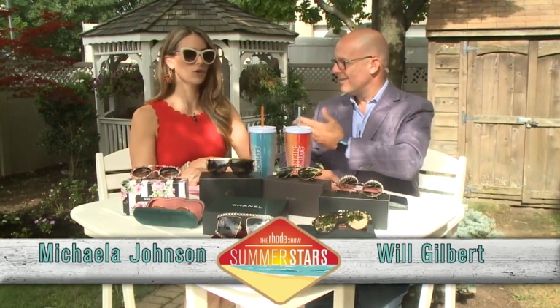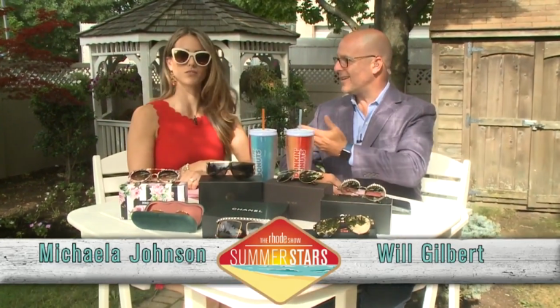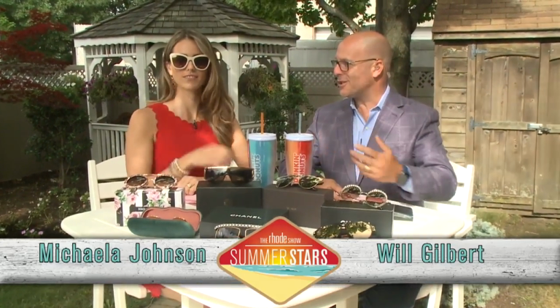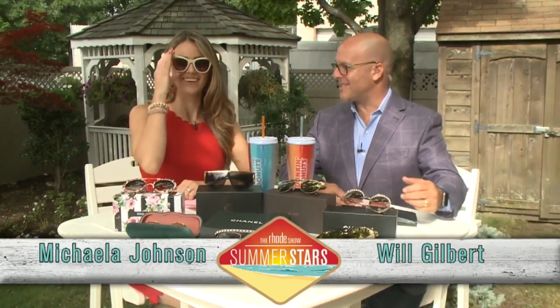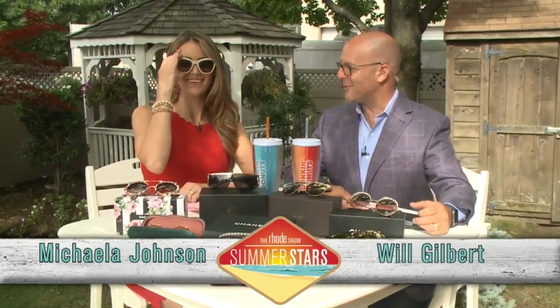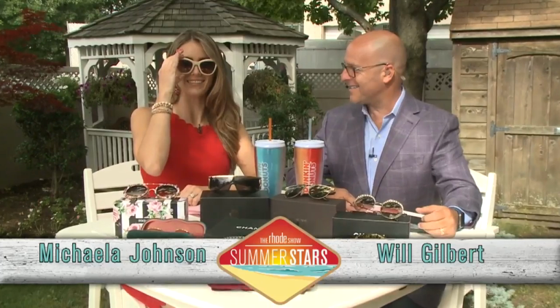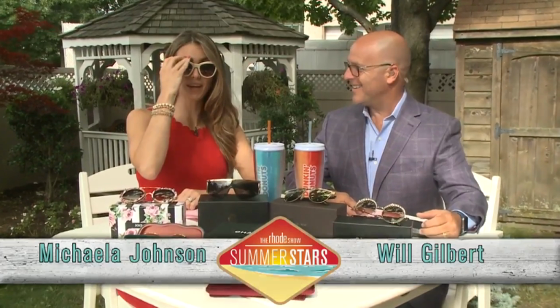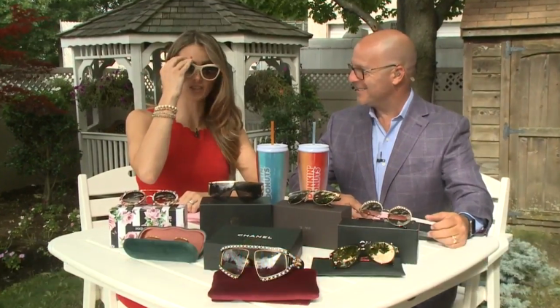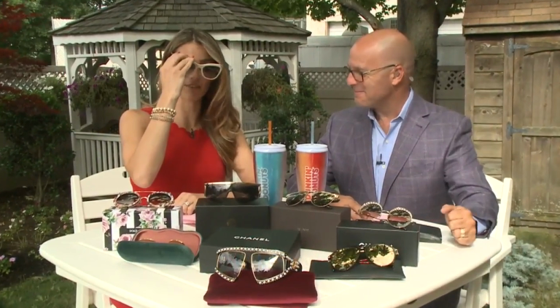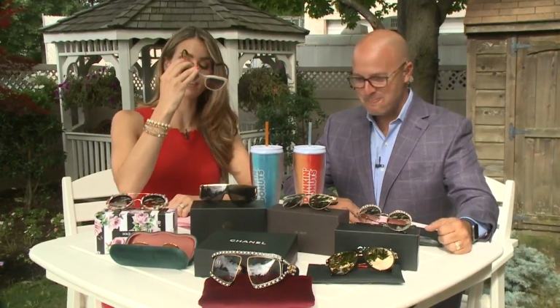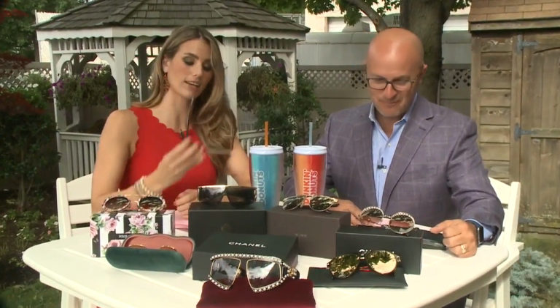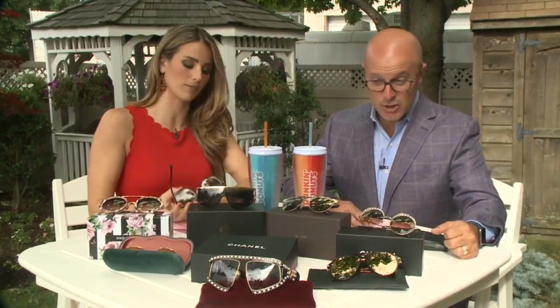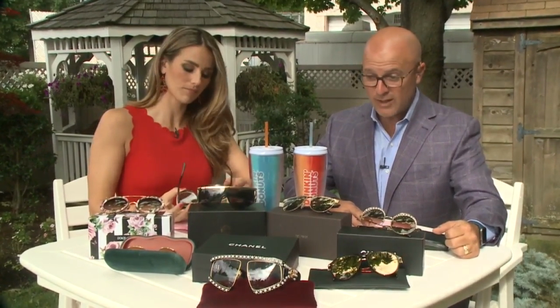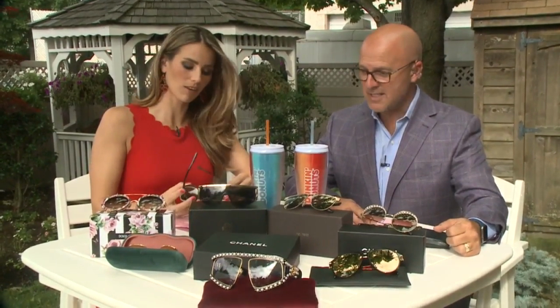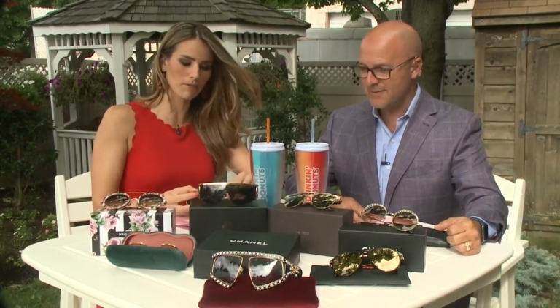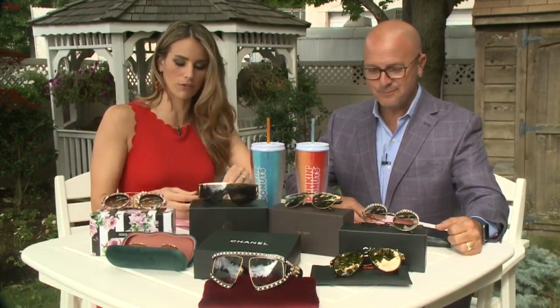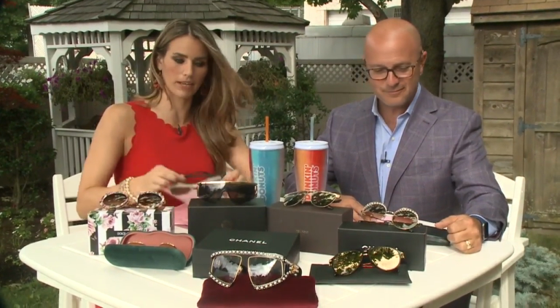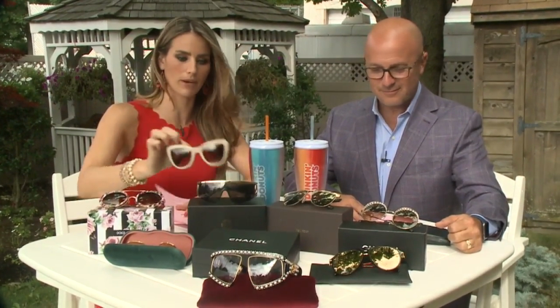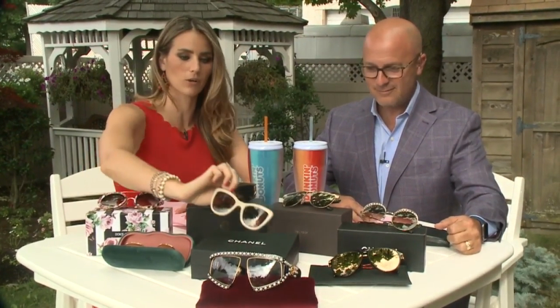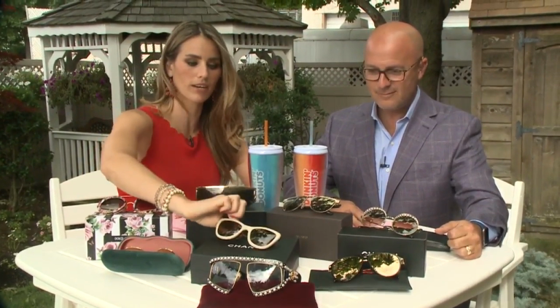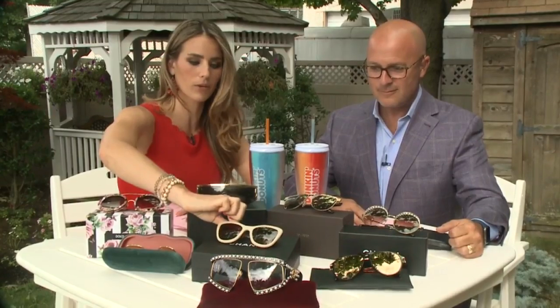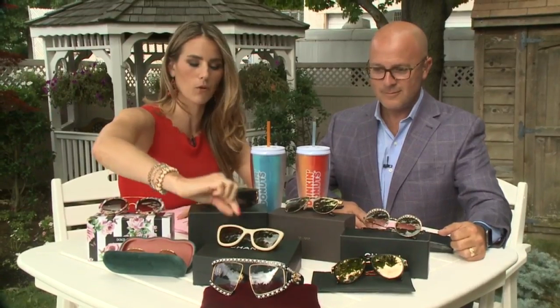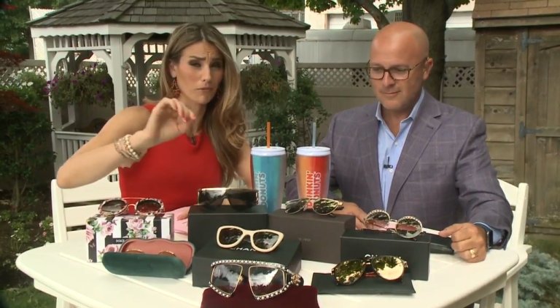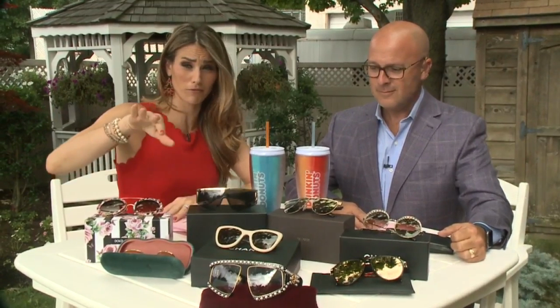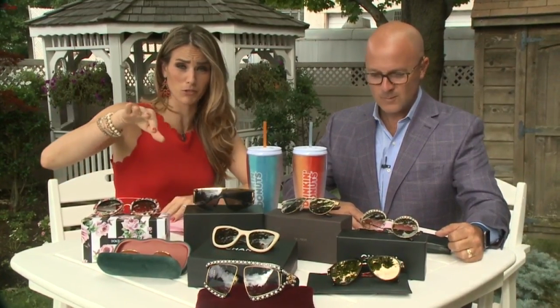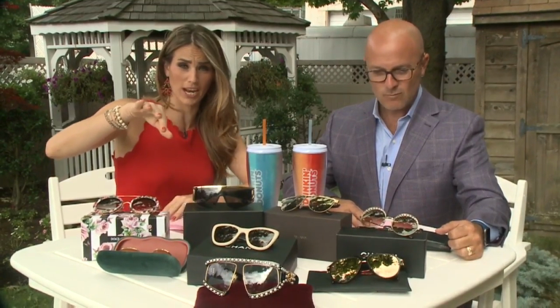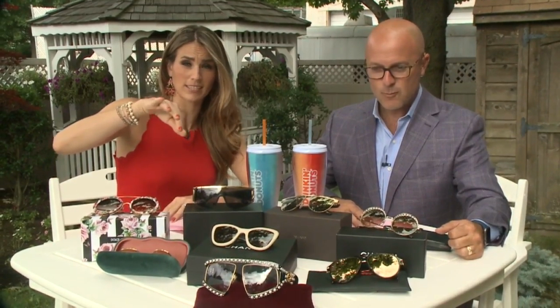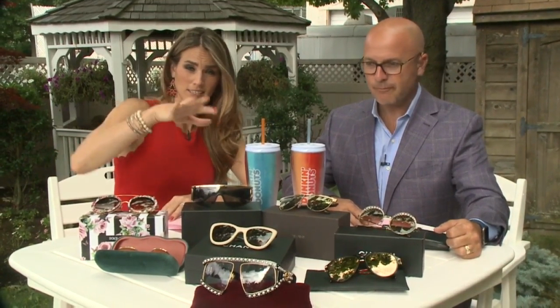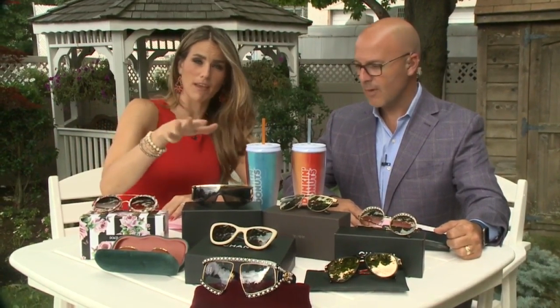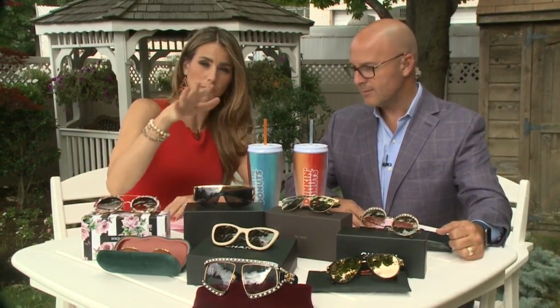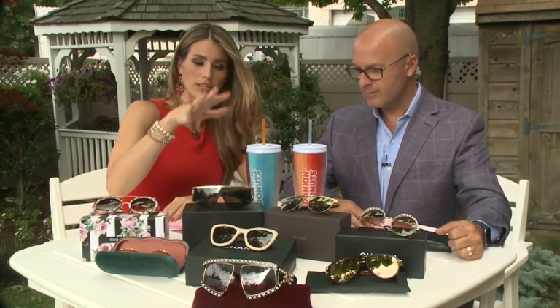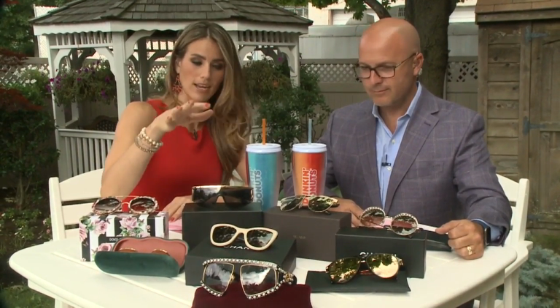Look at you with your glasses on! We actually have quite the collection — really nice stuff from our friends over at Bling Eyewear. So we're gonna roll through them. If you're looking for some new shades, something fashionable, trendy, stylish.